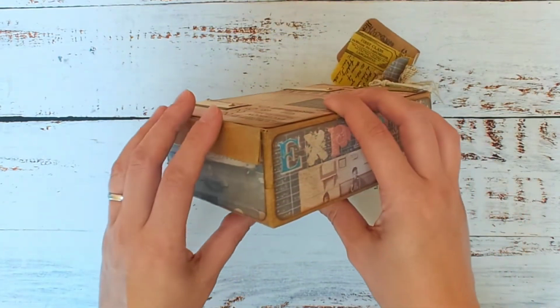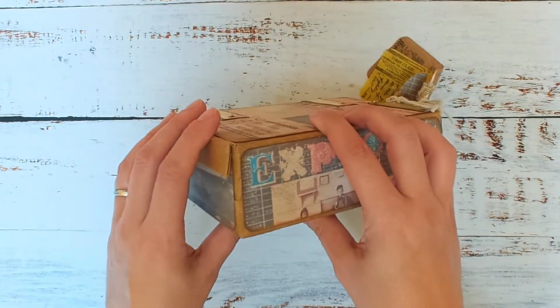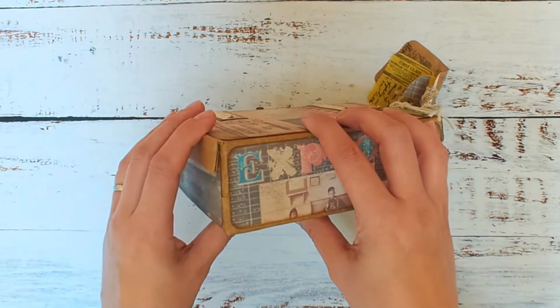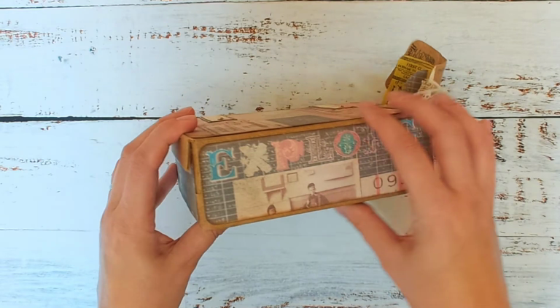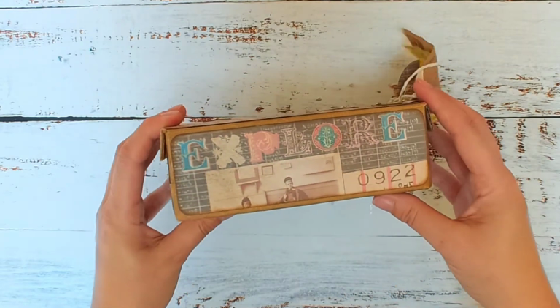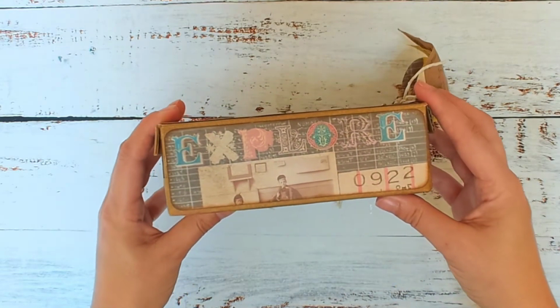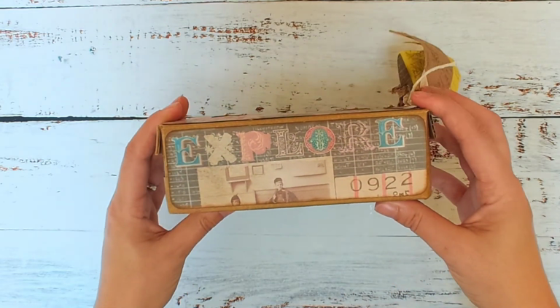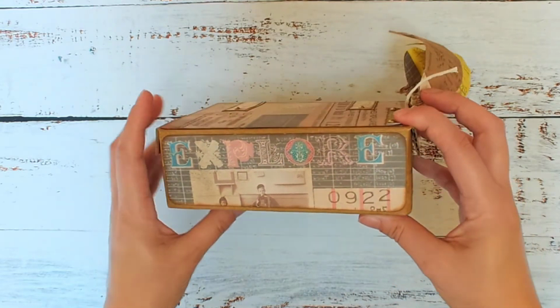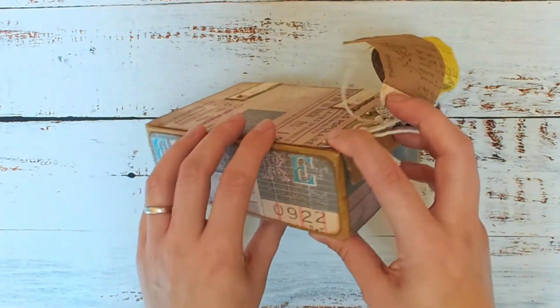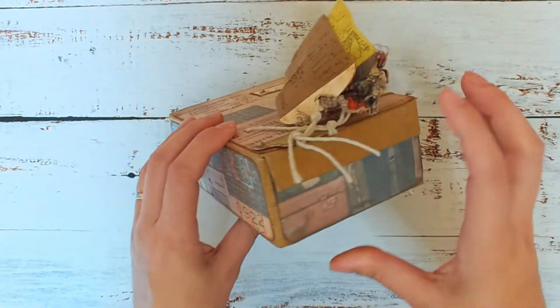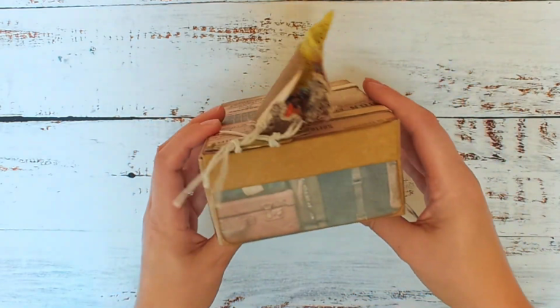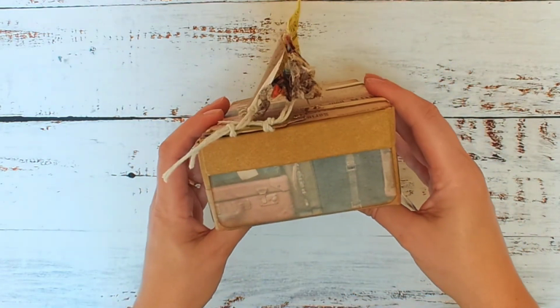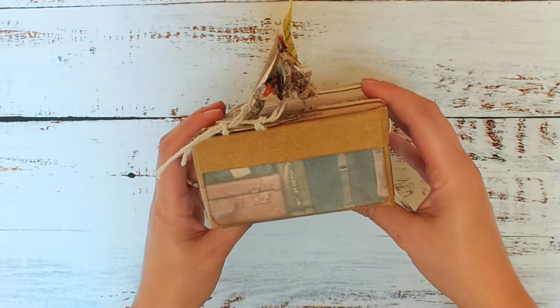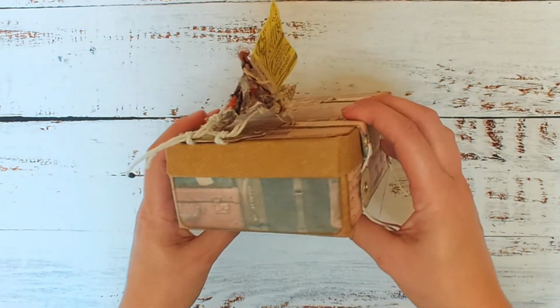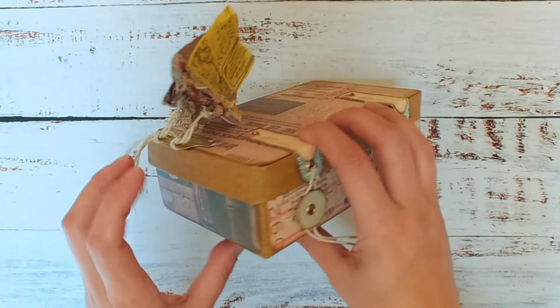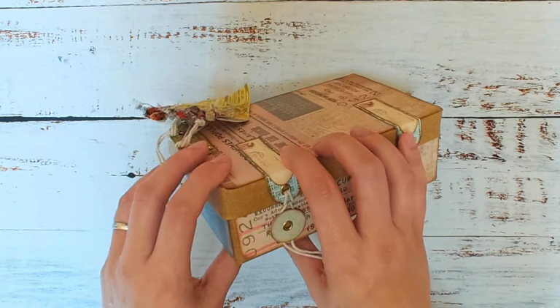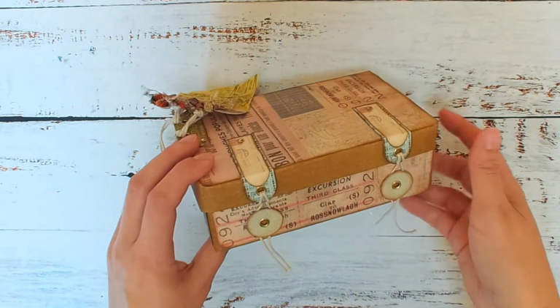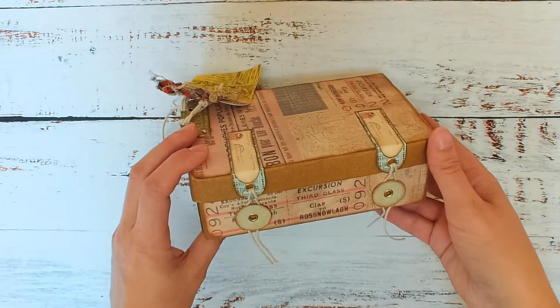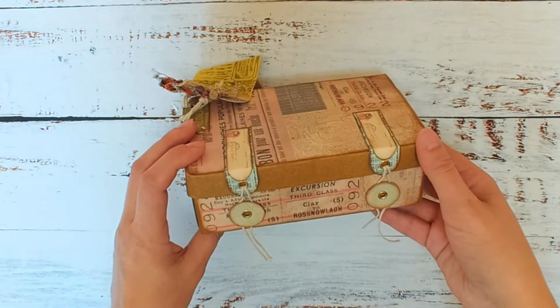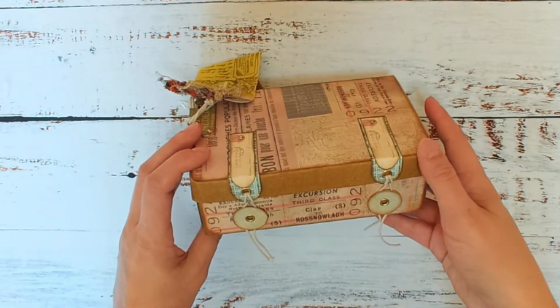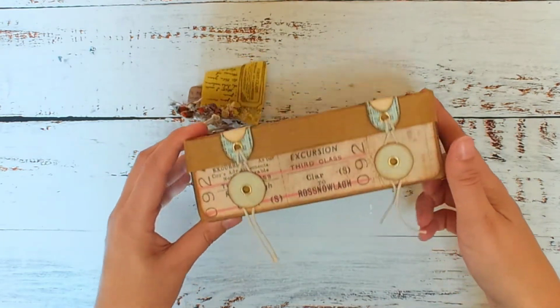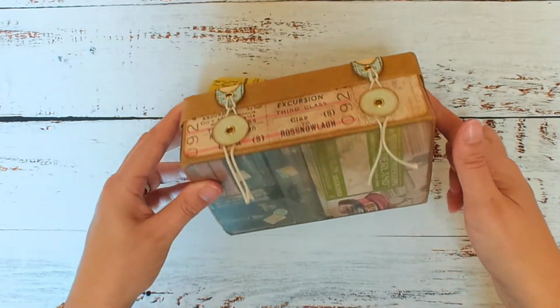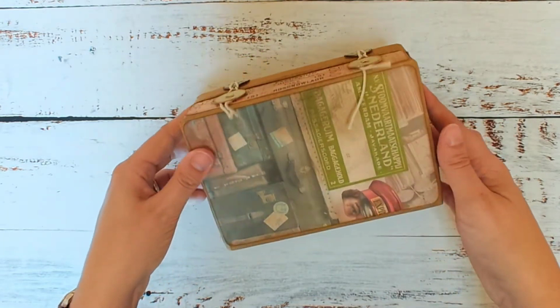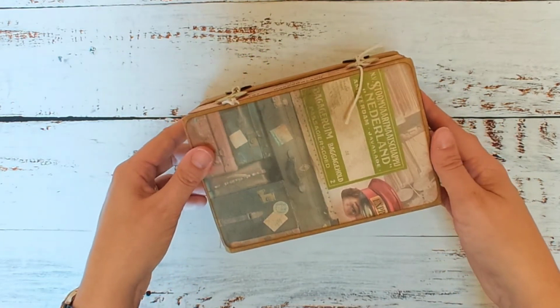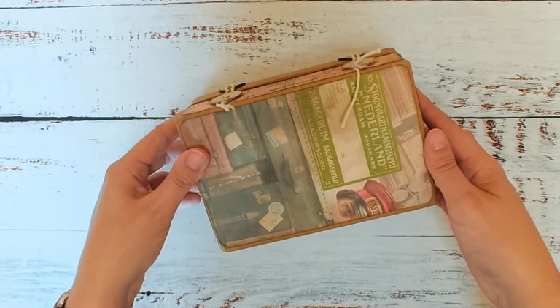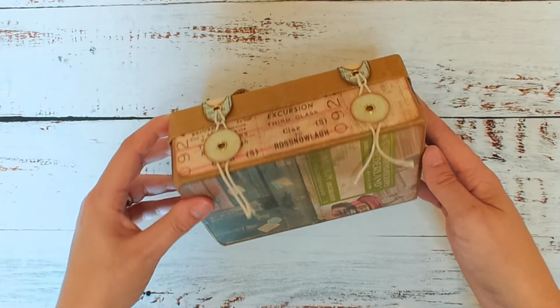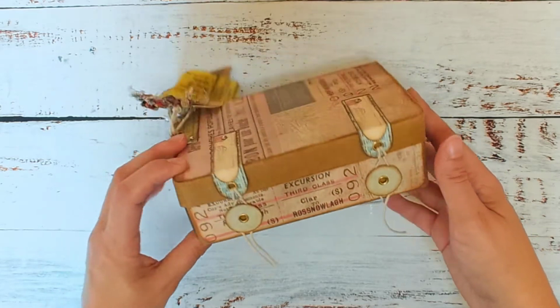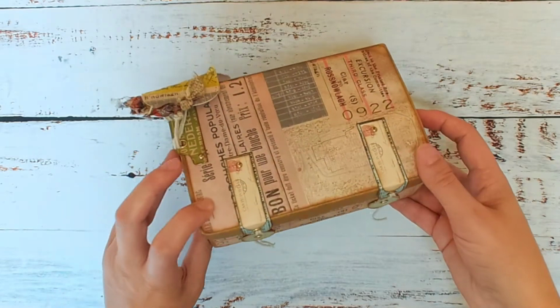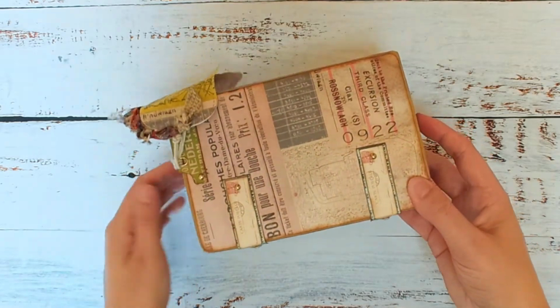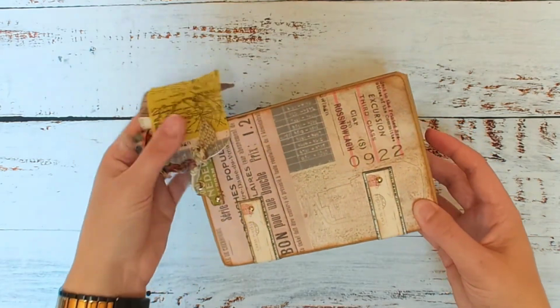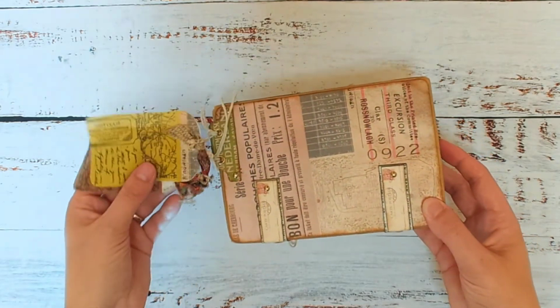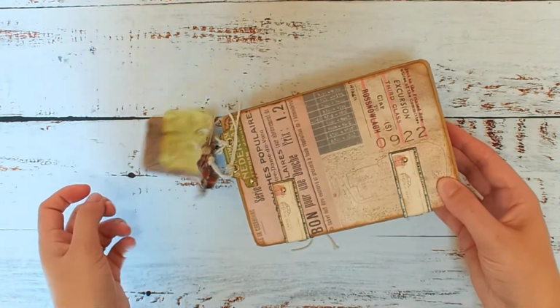I made this for a challenge in the Line Dot Arrow Facebook group. The challenge is over — this was for August — but as I said in my last video, I am revealing this a little bit late. I've been super busy; I'm actually moving at the moment, which is why this travel suitcase is perfect.